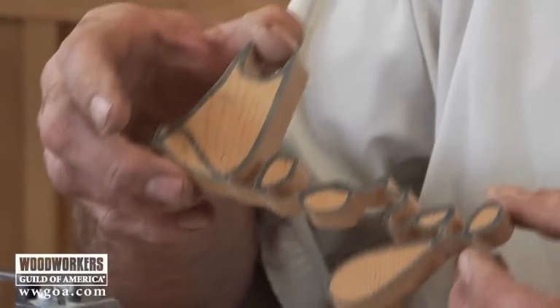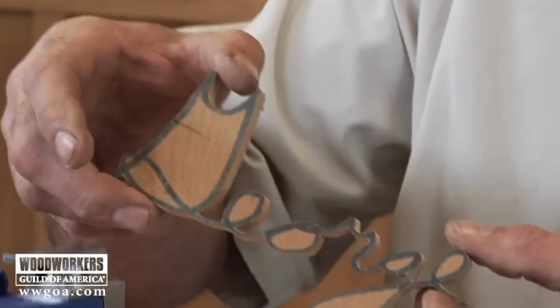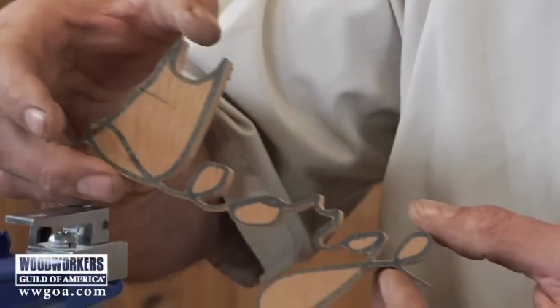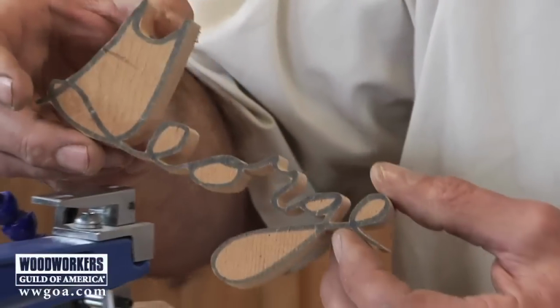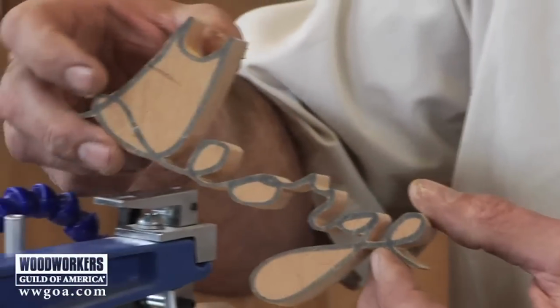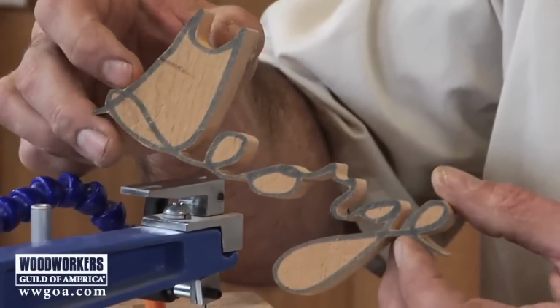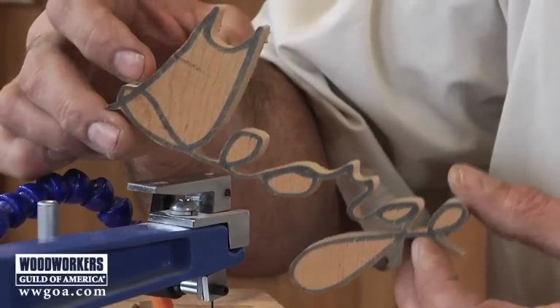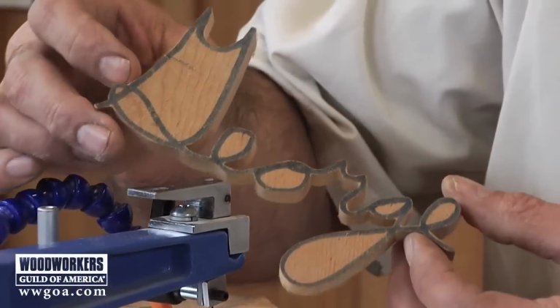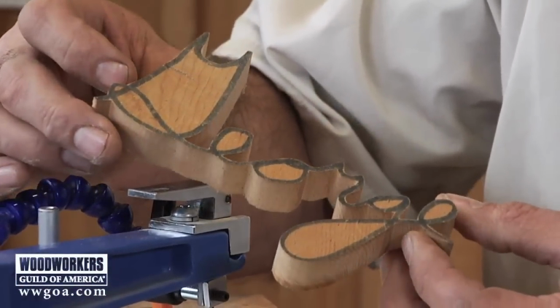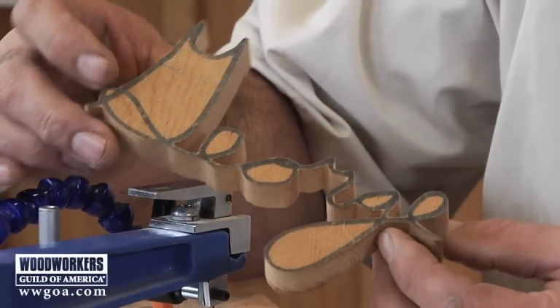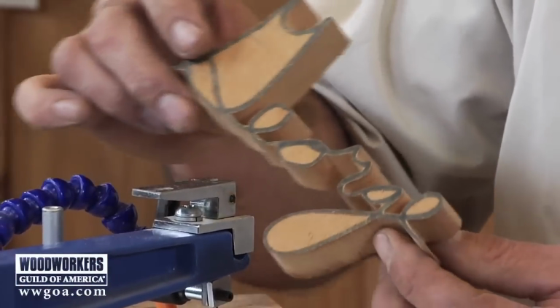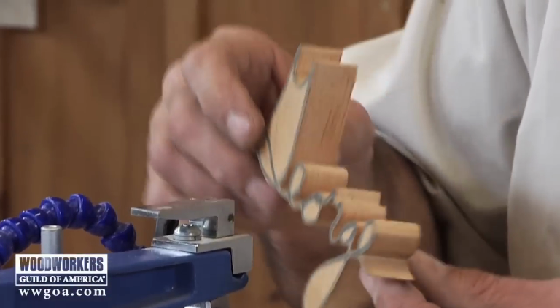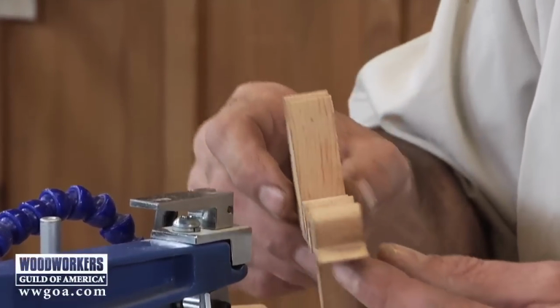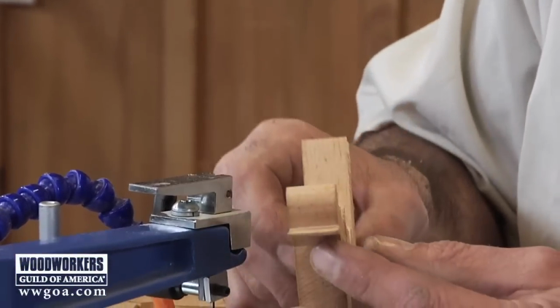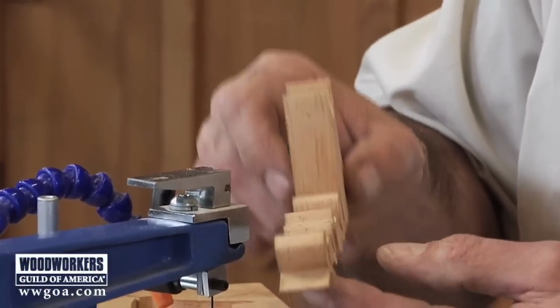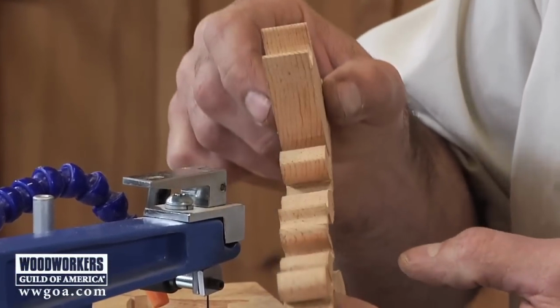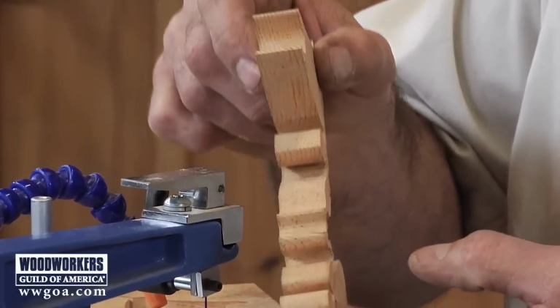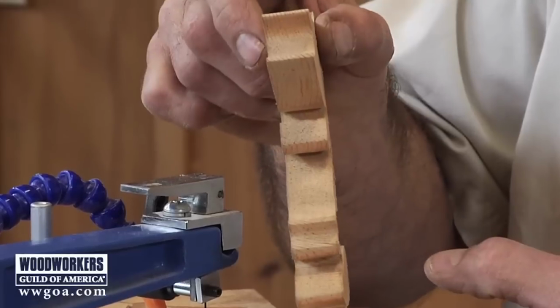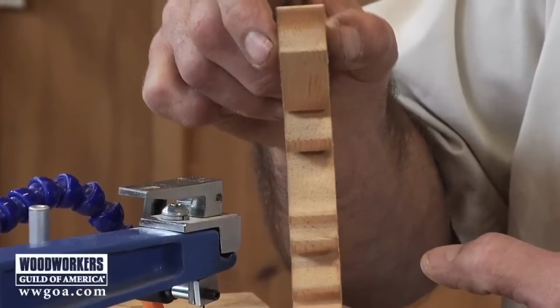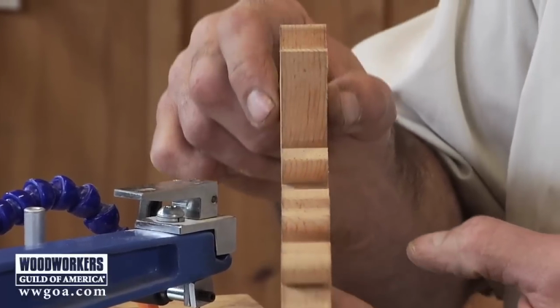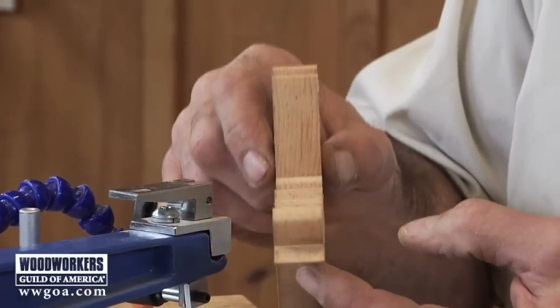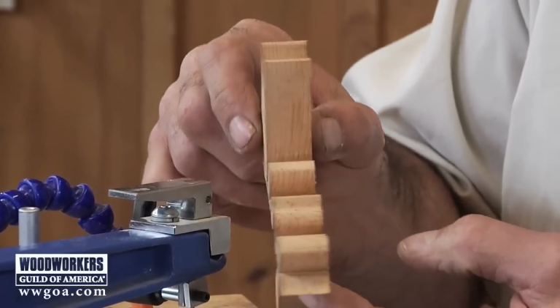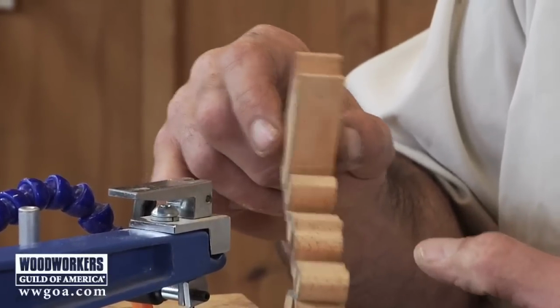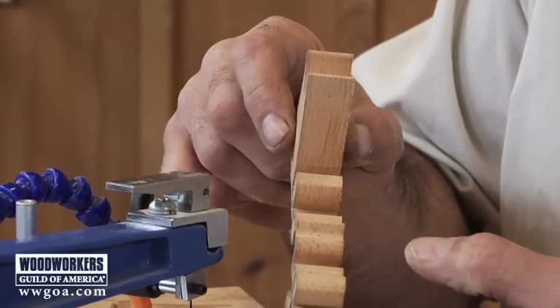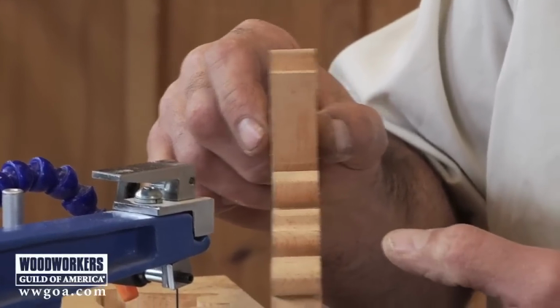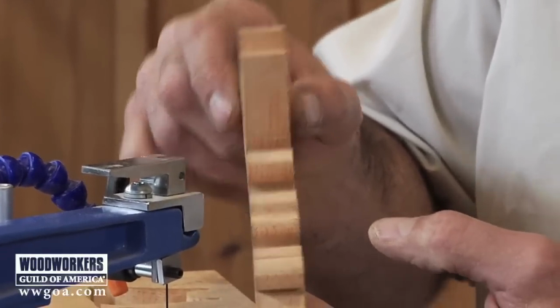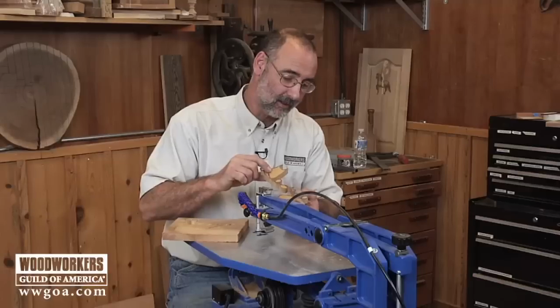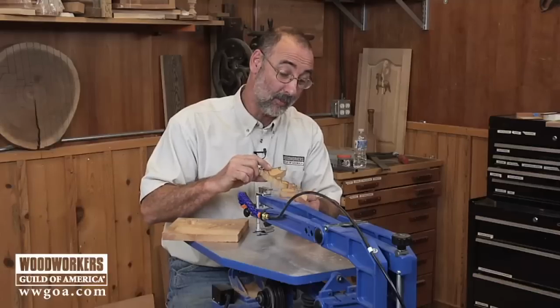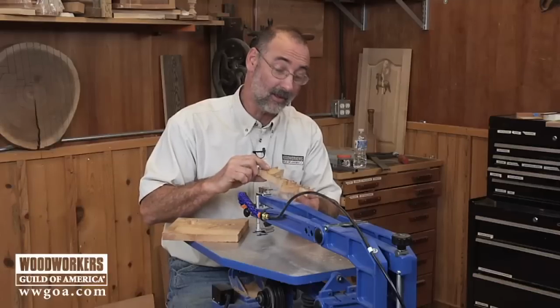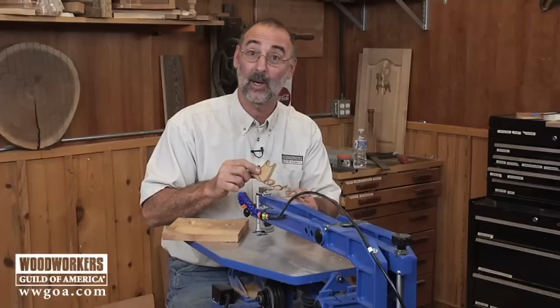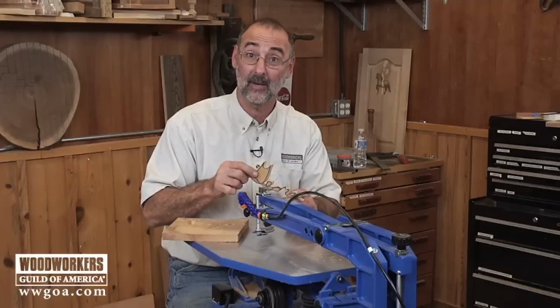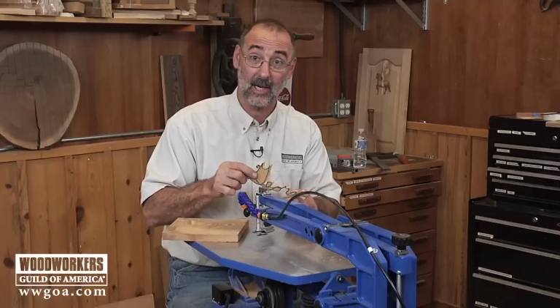There it is — very delicate, and what a great surface finish on those edges. No sanding required. It's all about picking the right blade for the job.